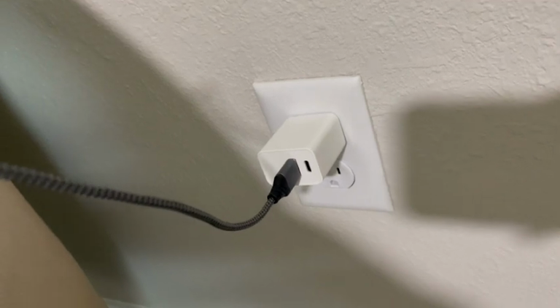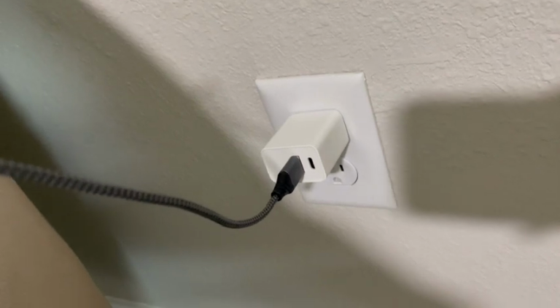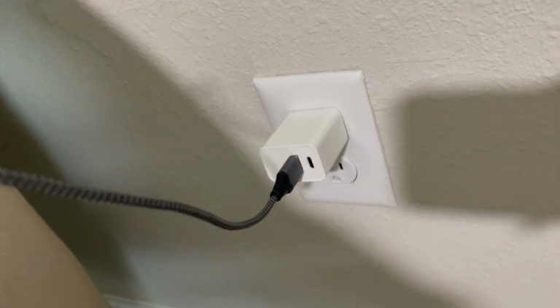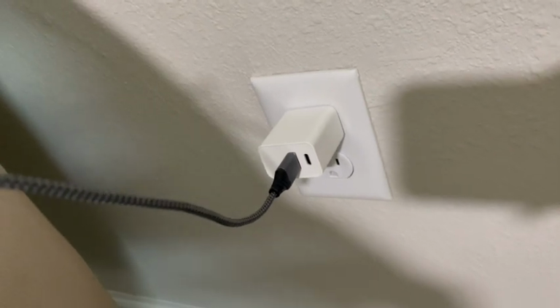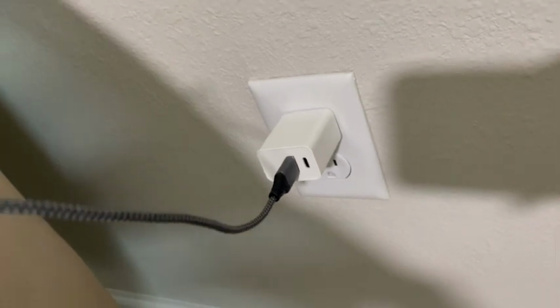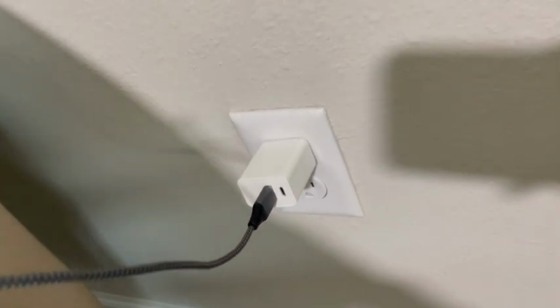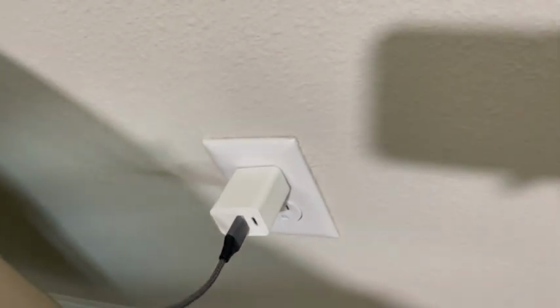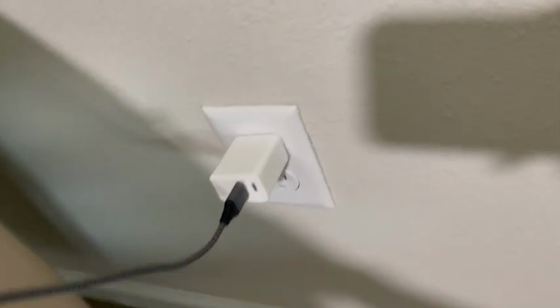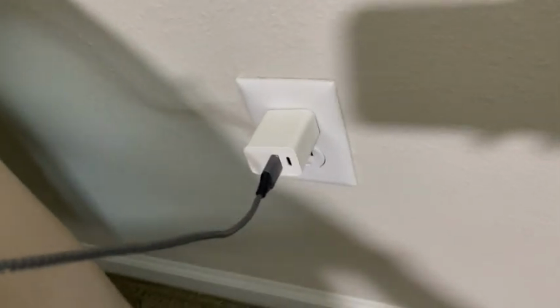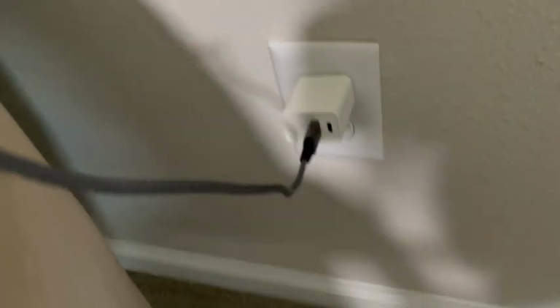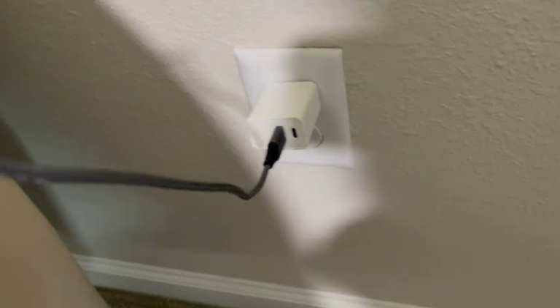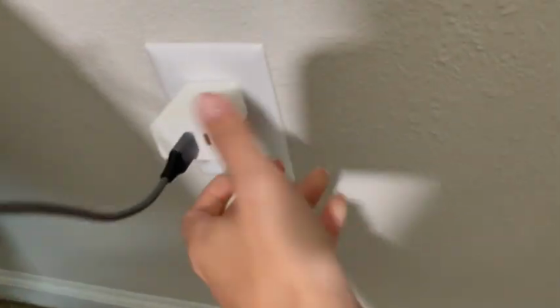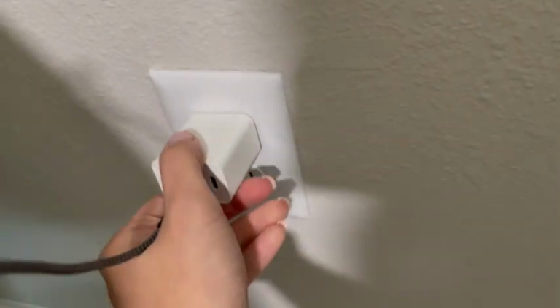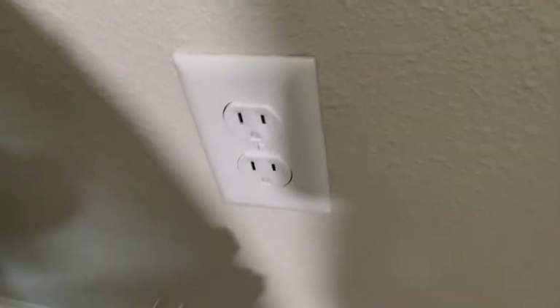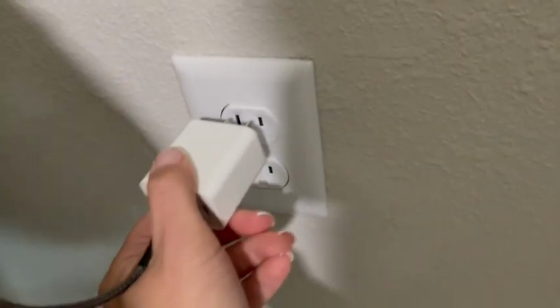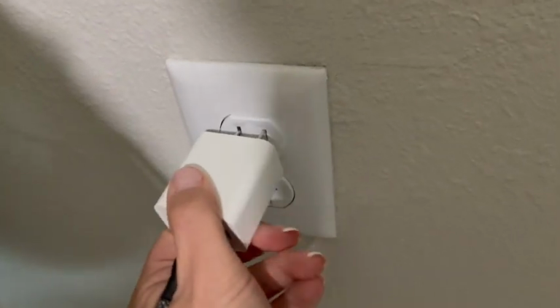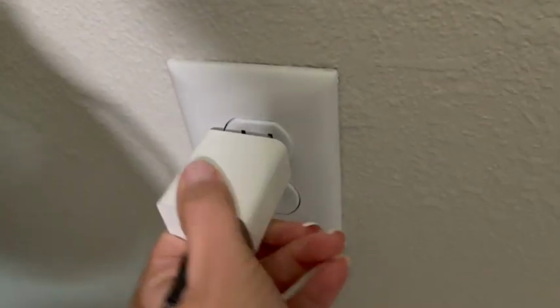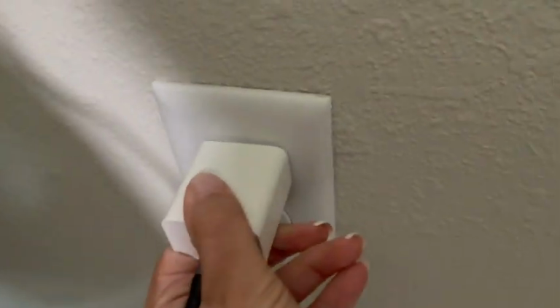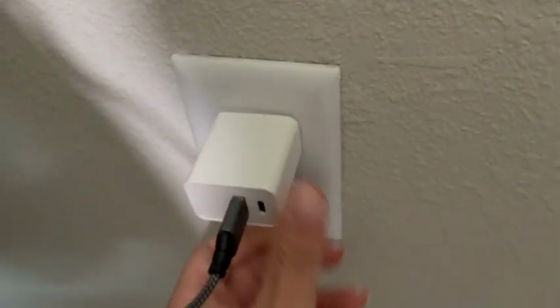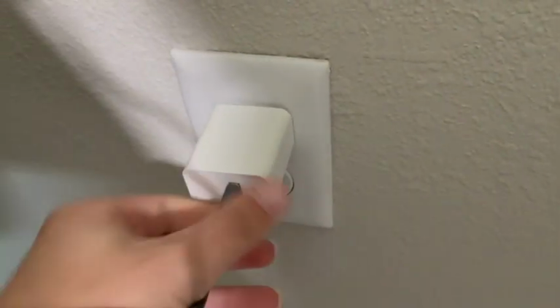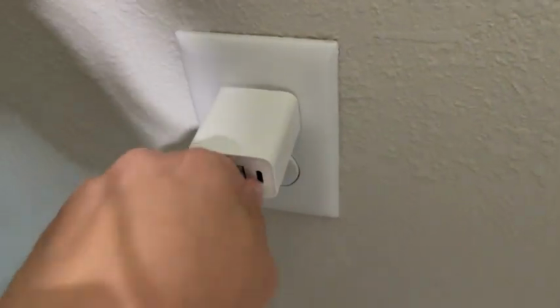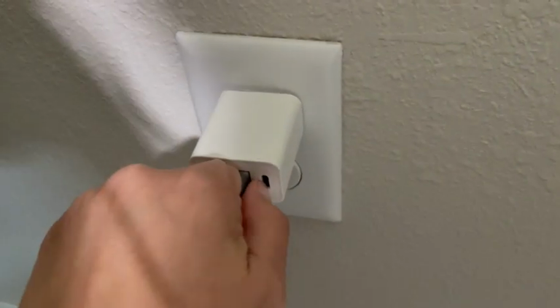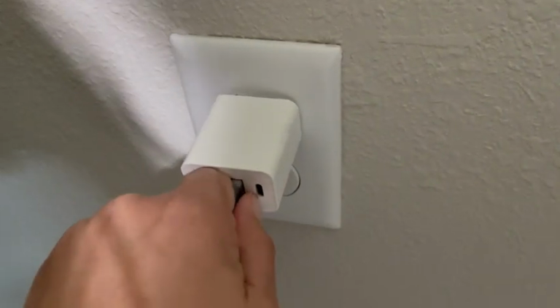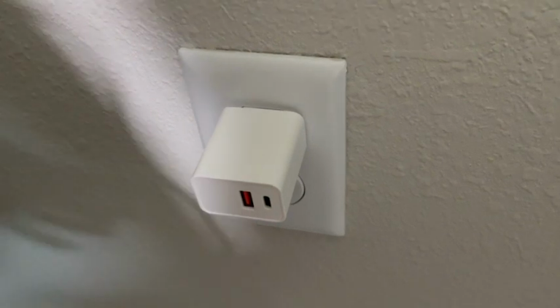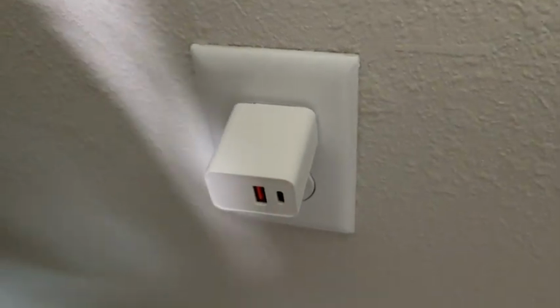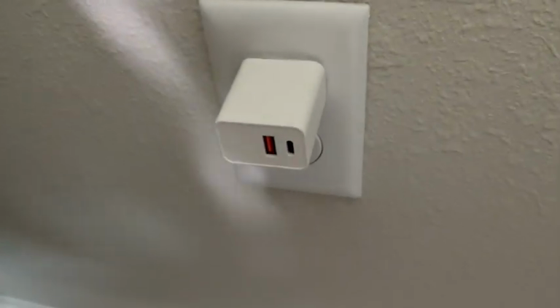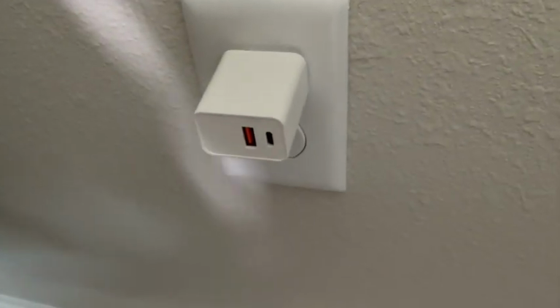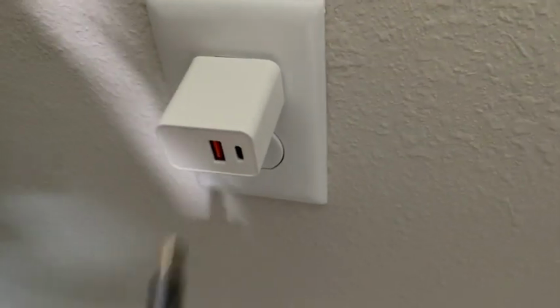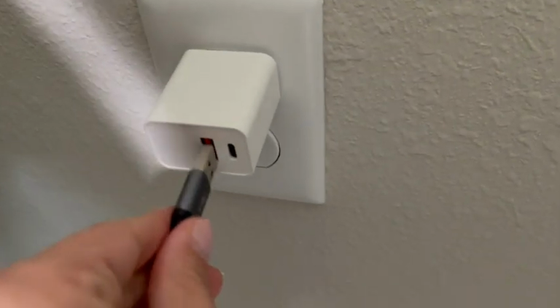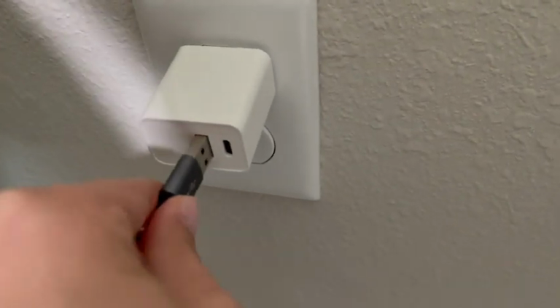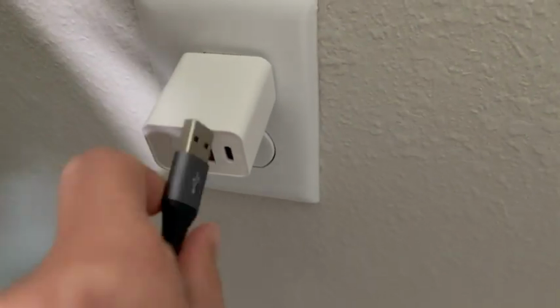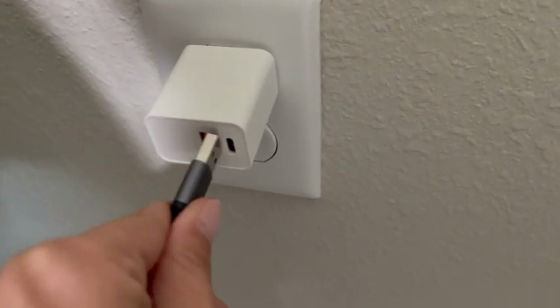These chargers are really fantastic. They charge all of my devices super fast and they've got a really great connection. I love how easy they are to use and I love that they have different types of connector ports for all of my different cords.